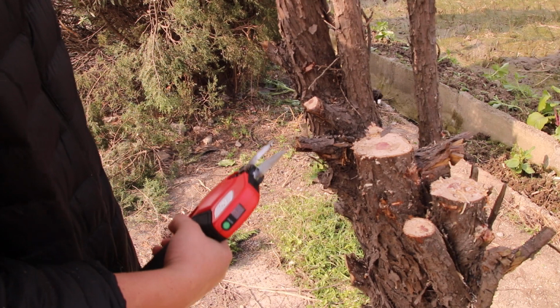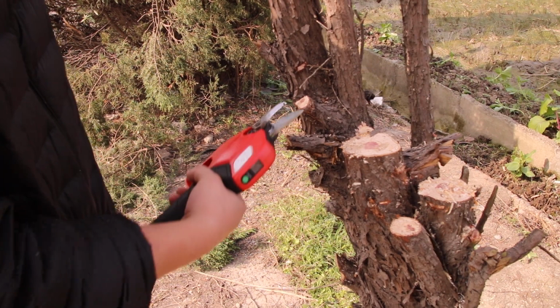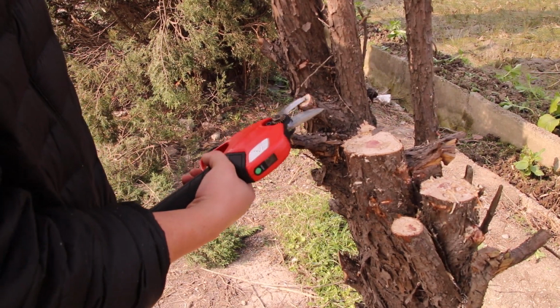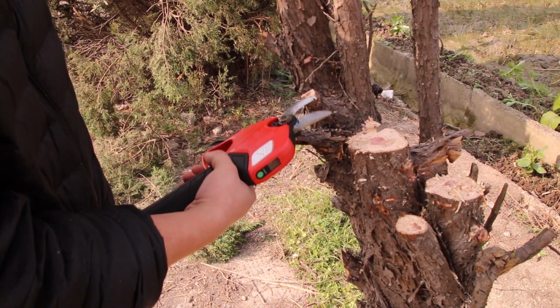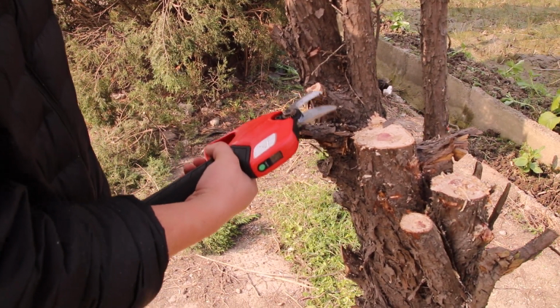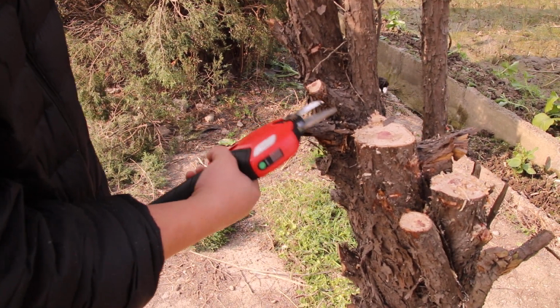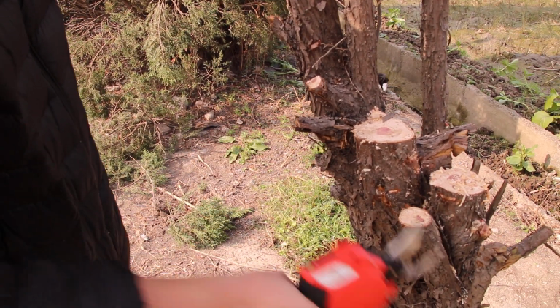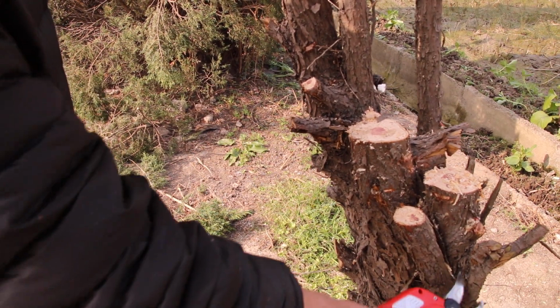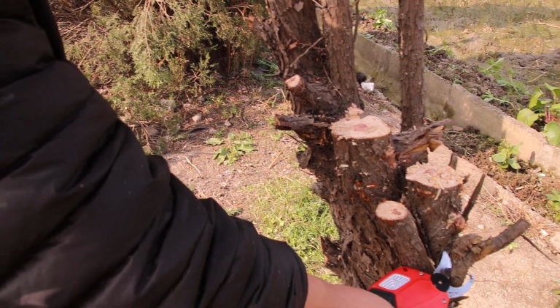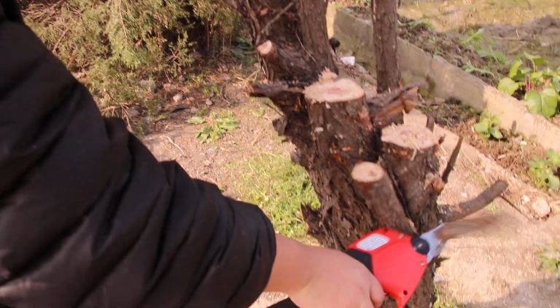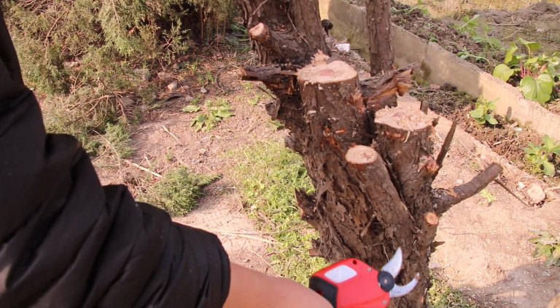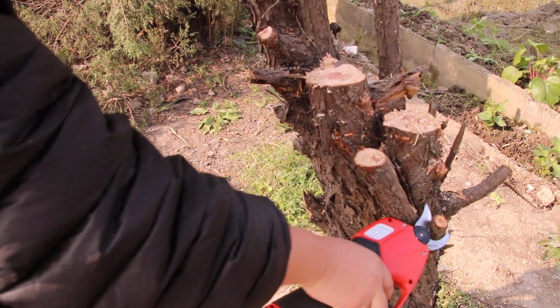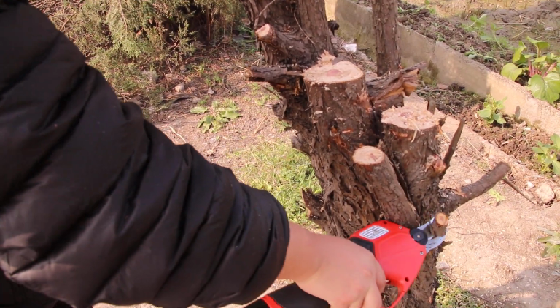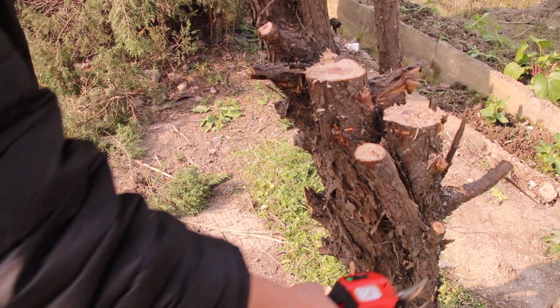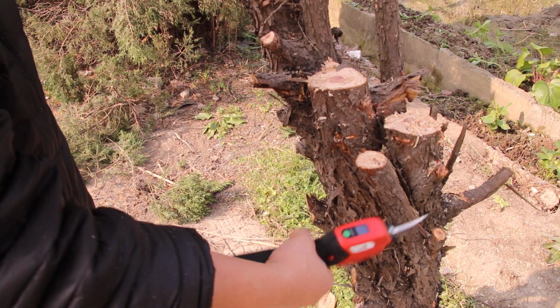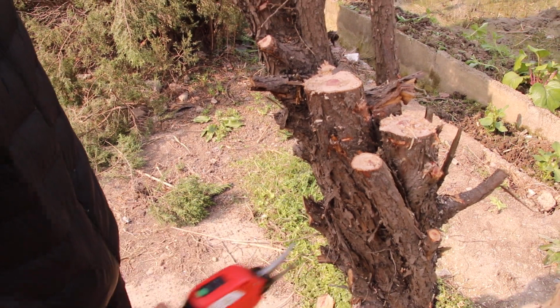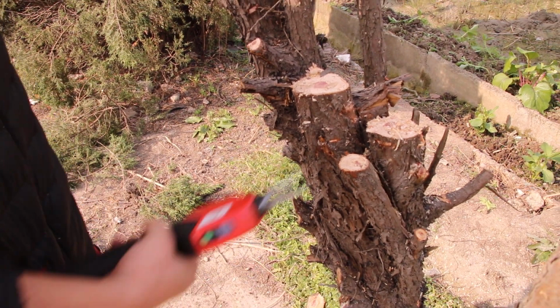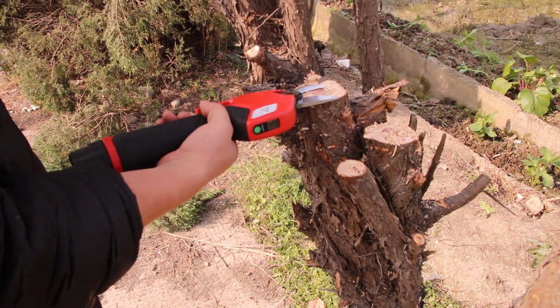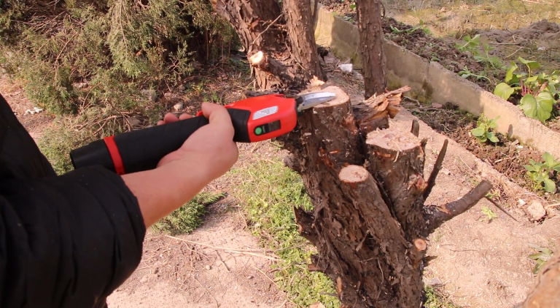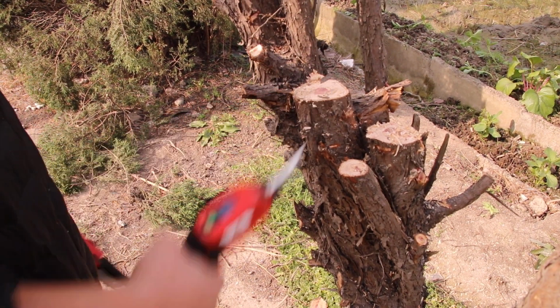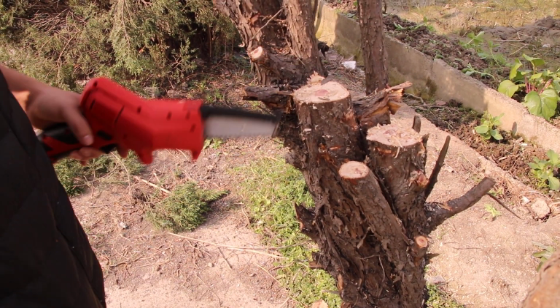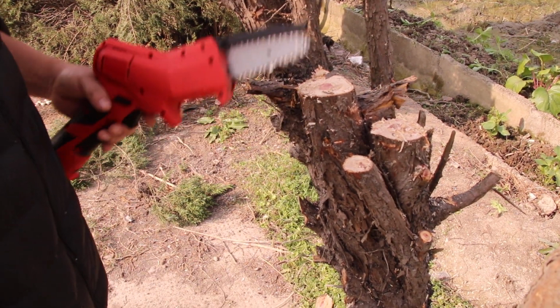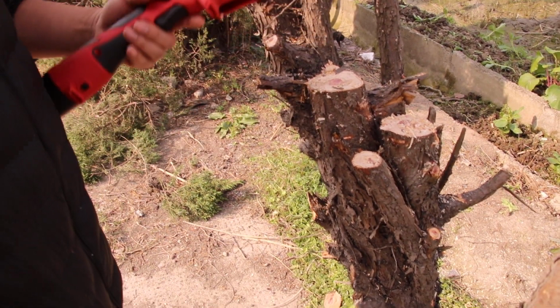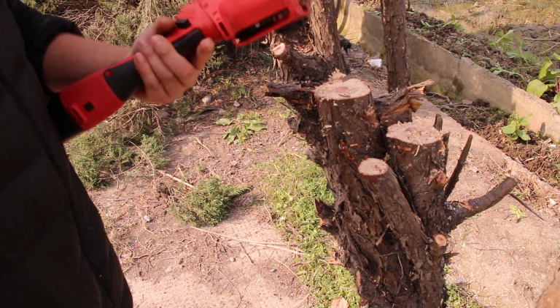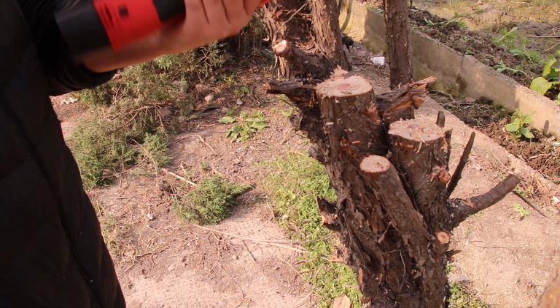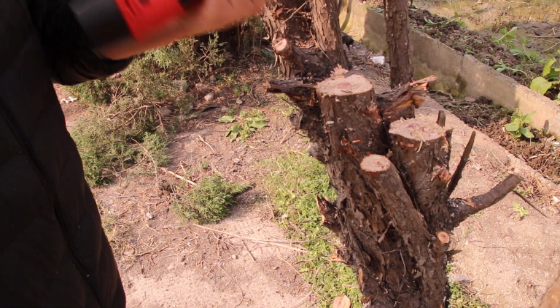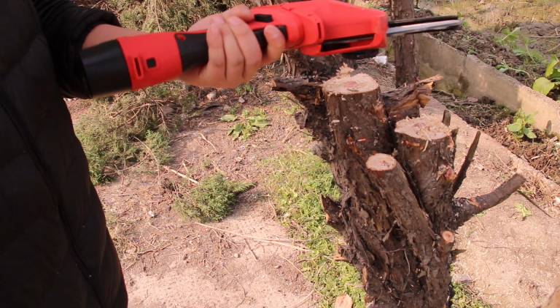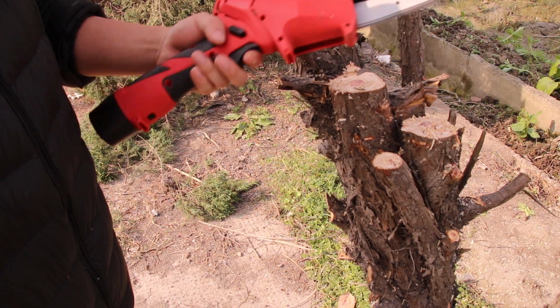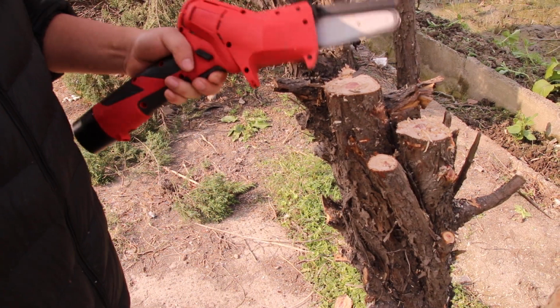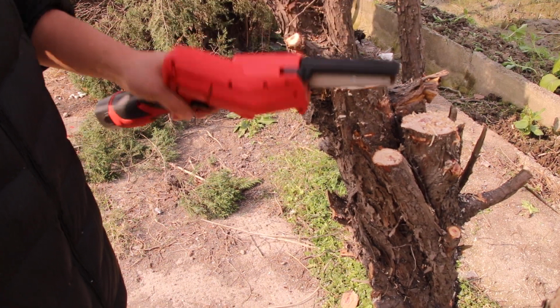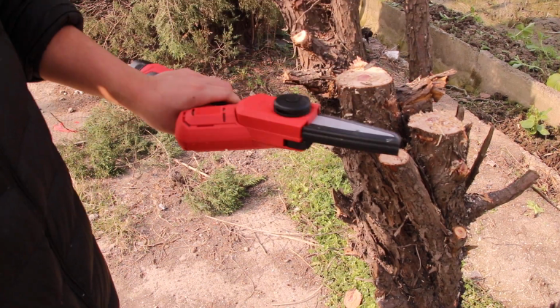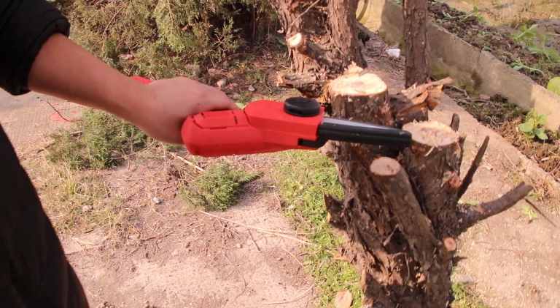Maybe you can cut this one — it's okay, it's also smooth. You can cut this one too — also smooth. But this one you can't, so you should use the chainsaw for cutting.